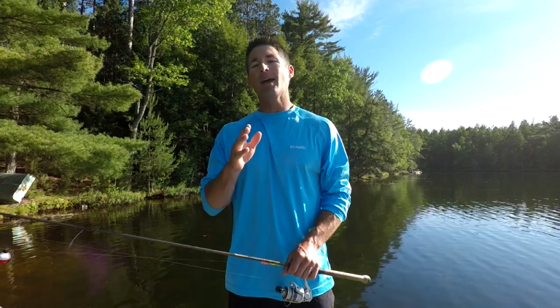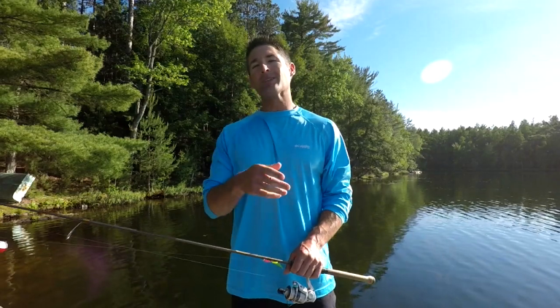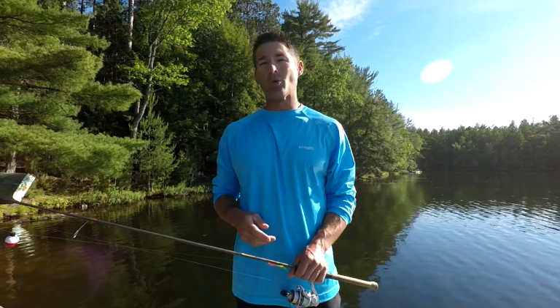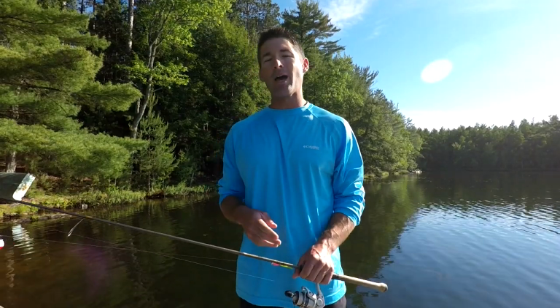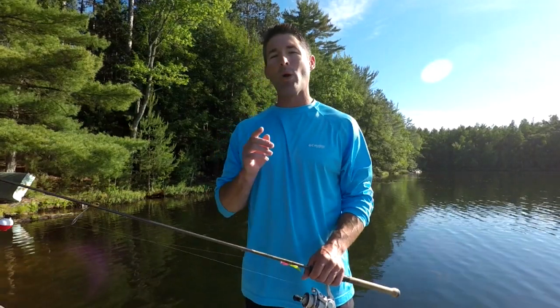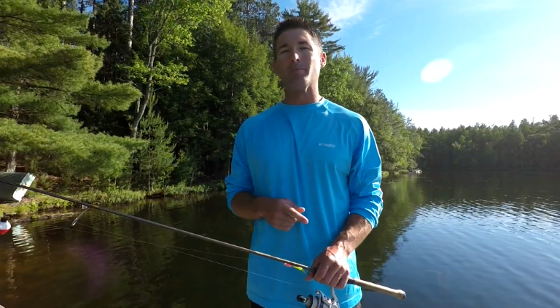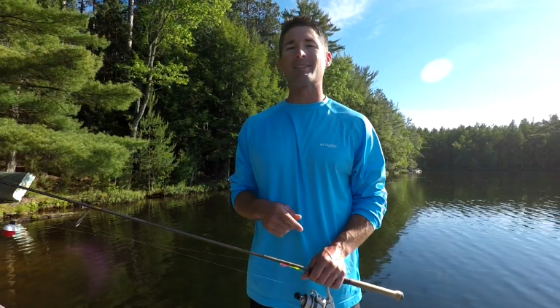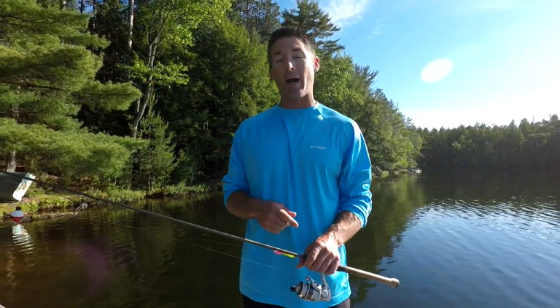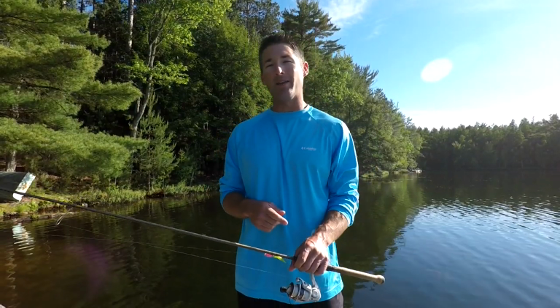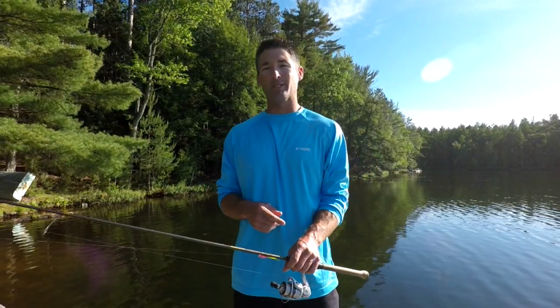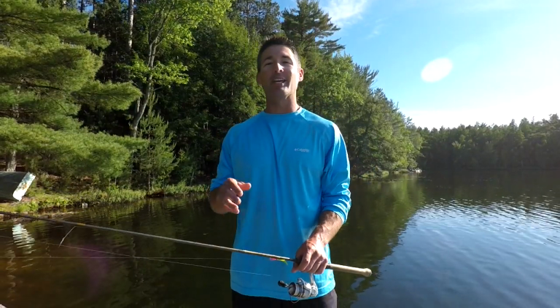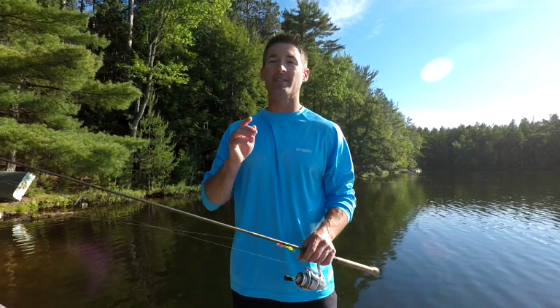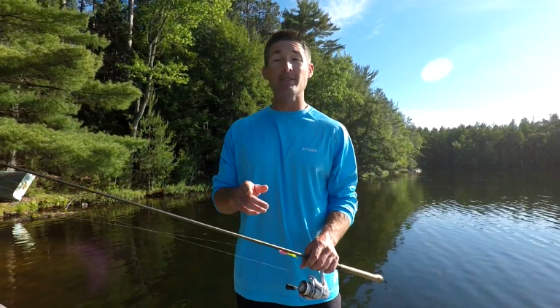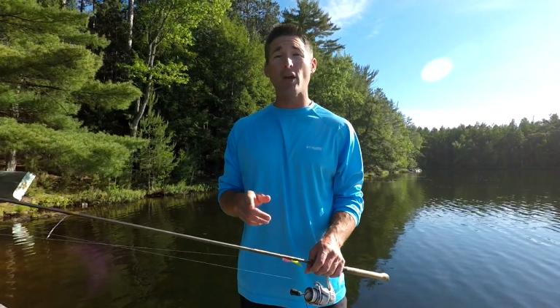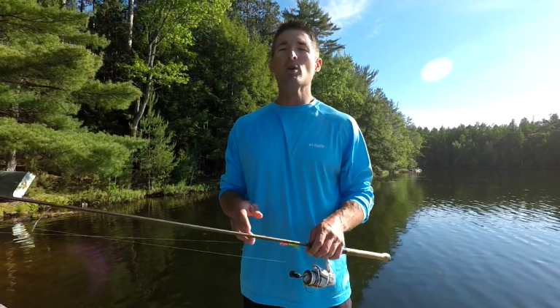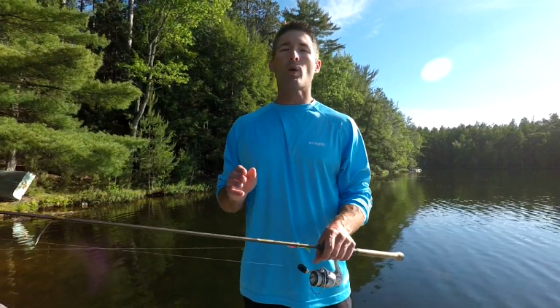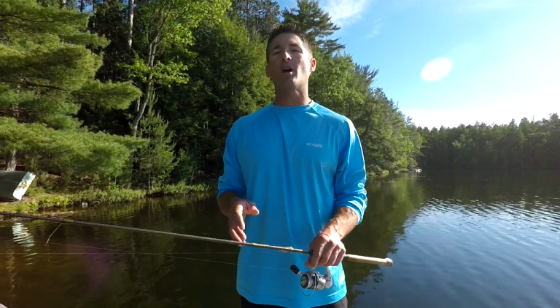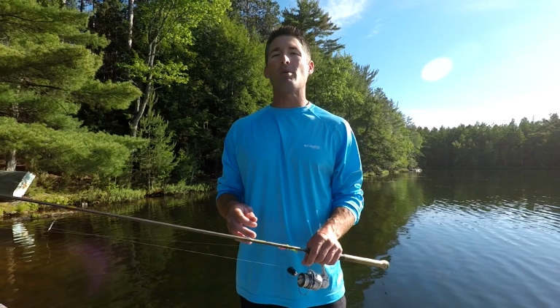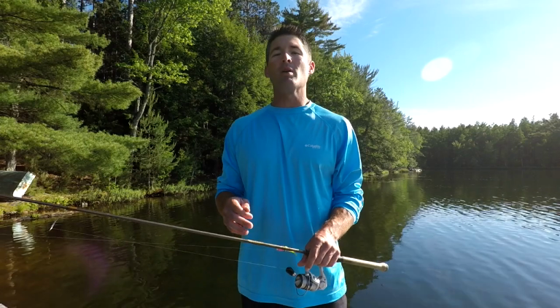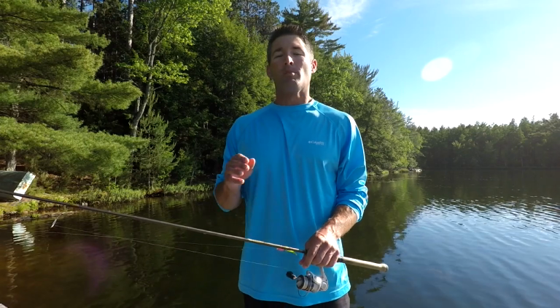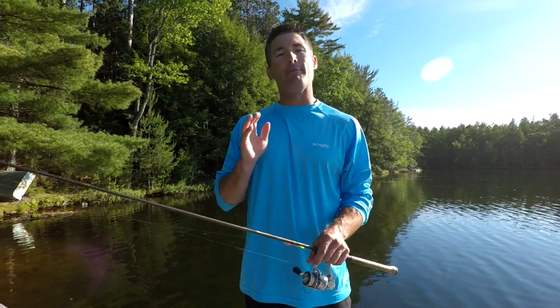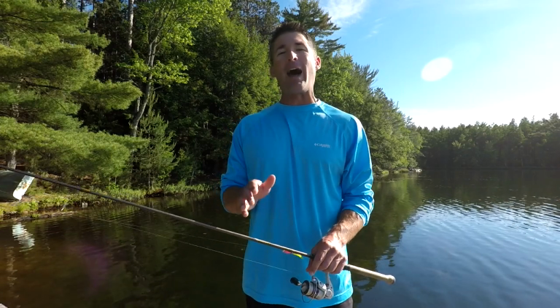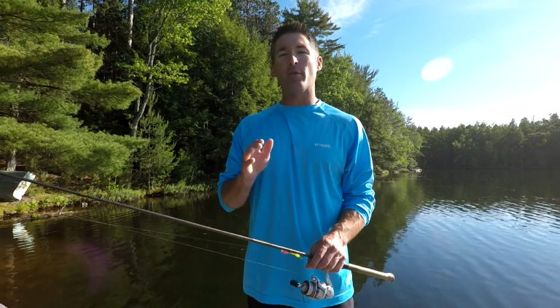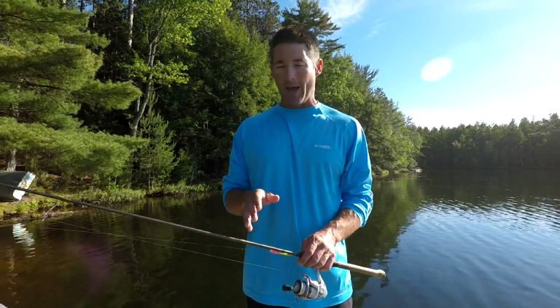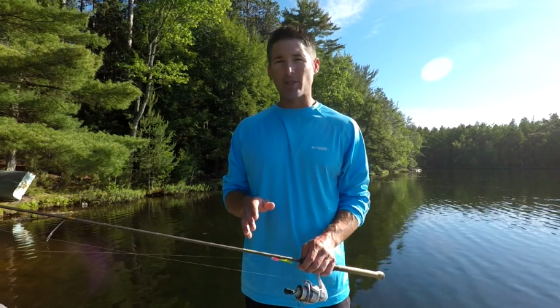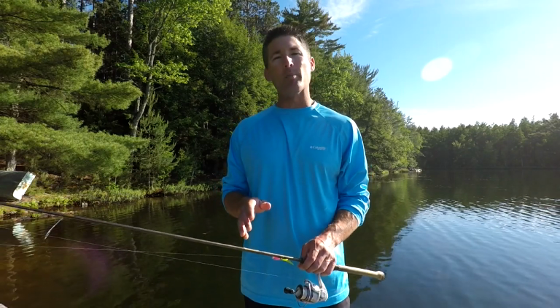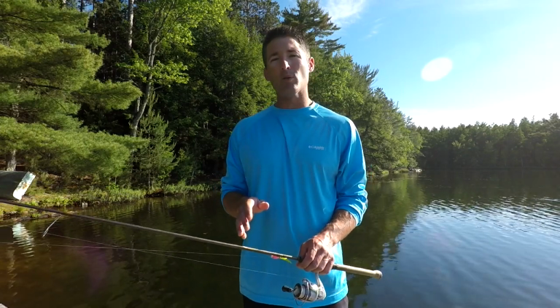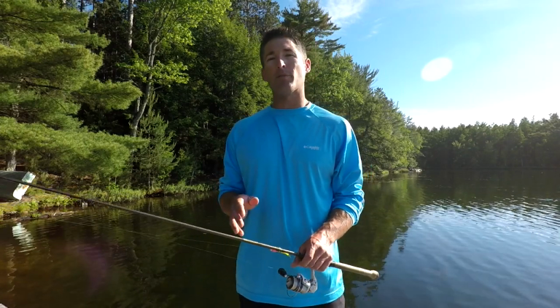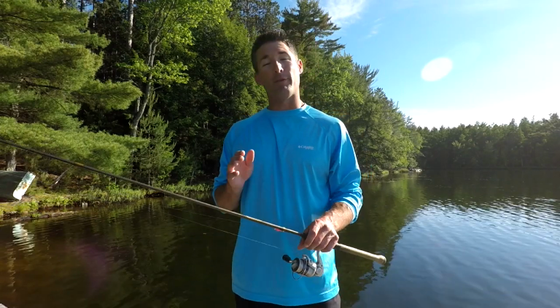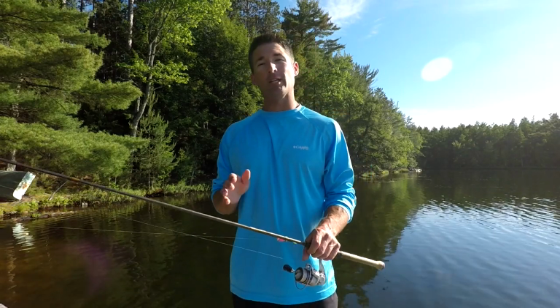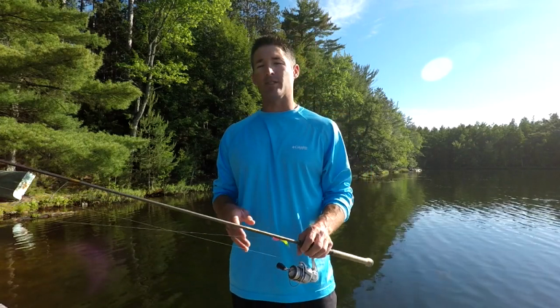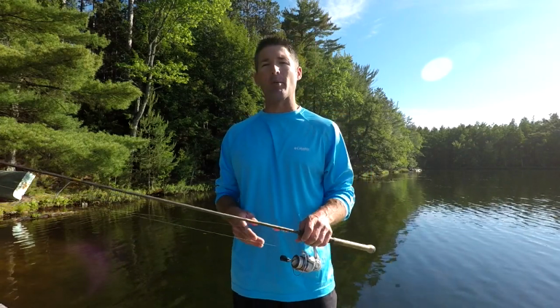Hey guys, what's going on? Welcome back to Dominate Fishing. In today's video, we're going to talk about my five best crappie lures for fishing in the summer.